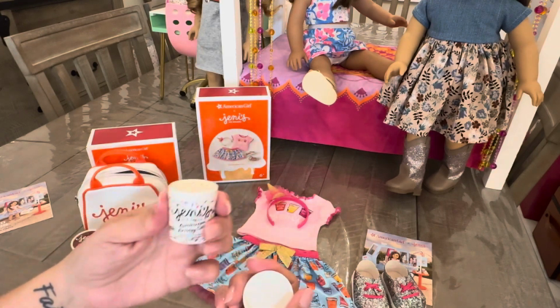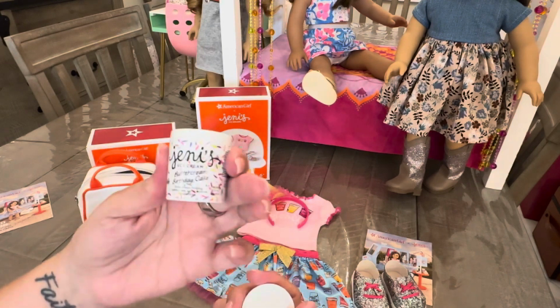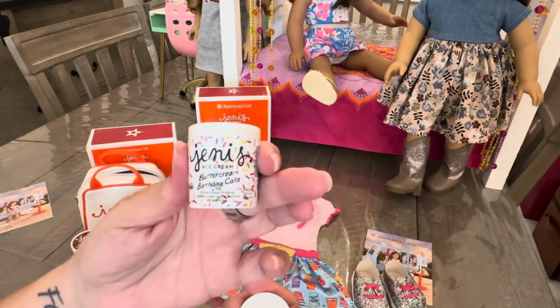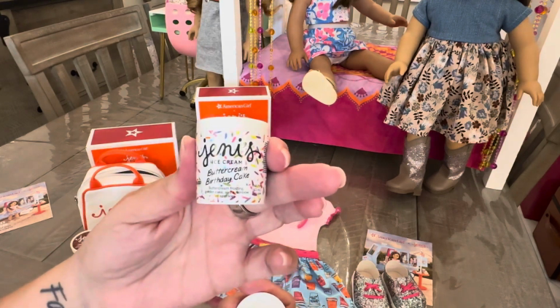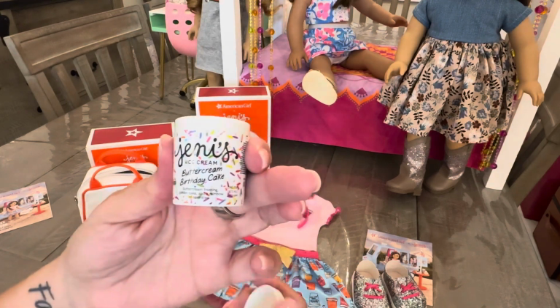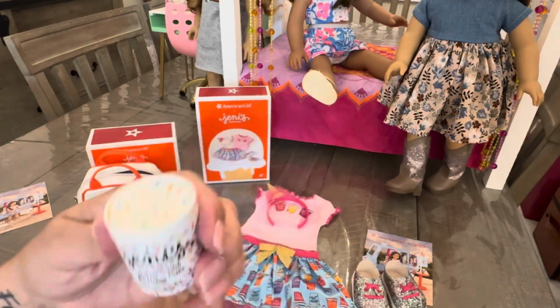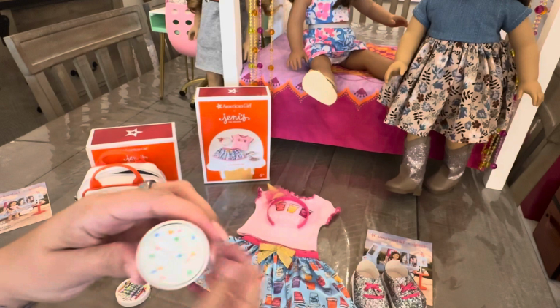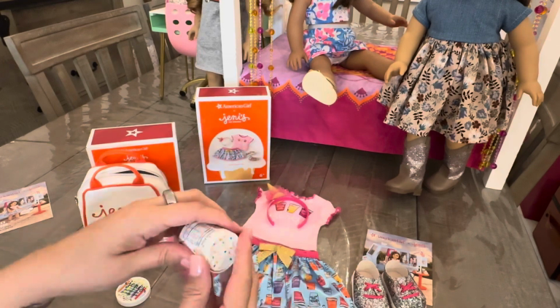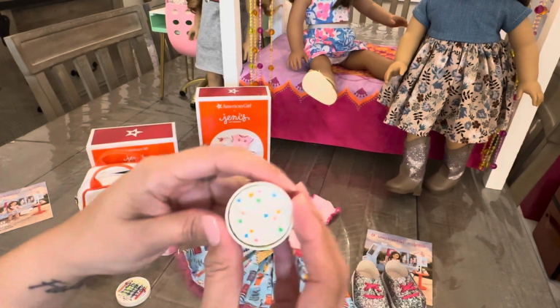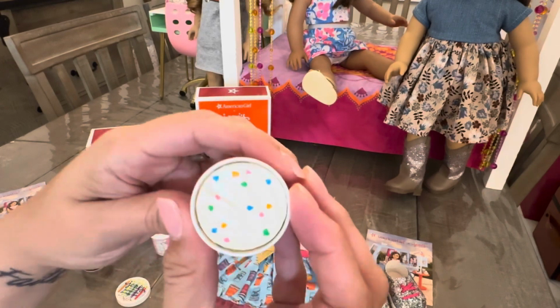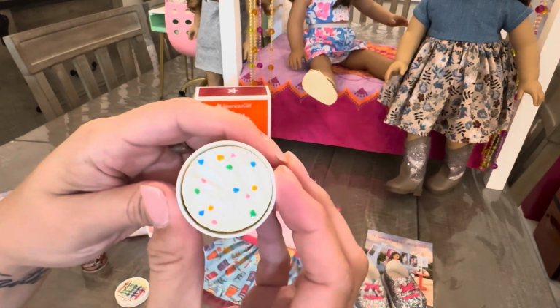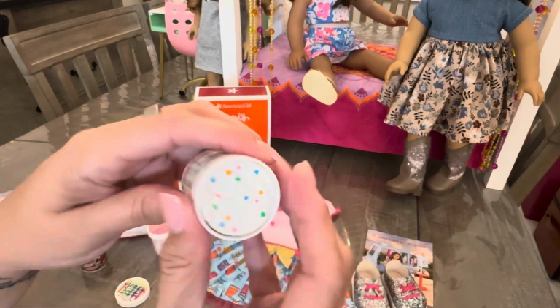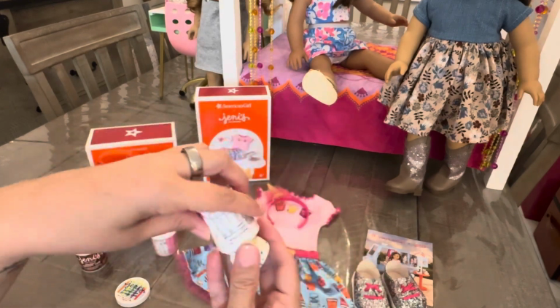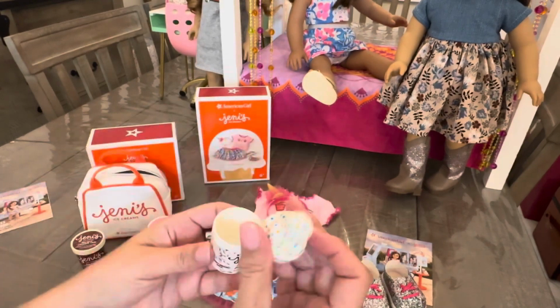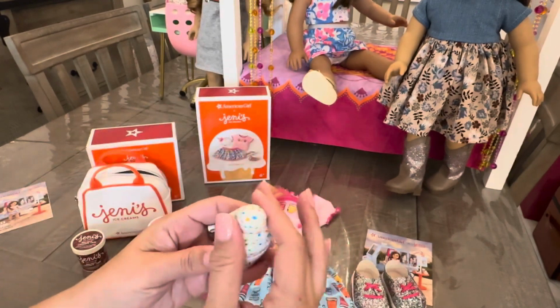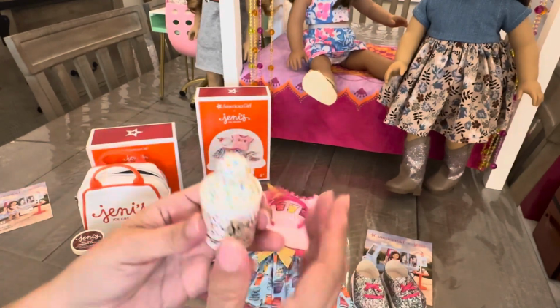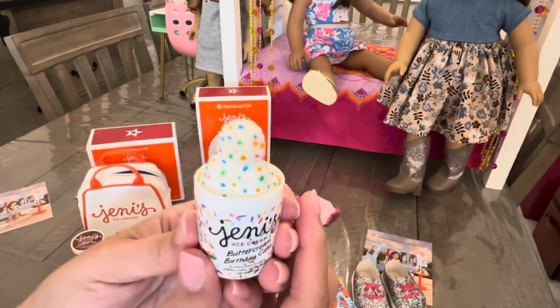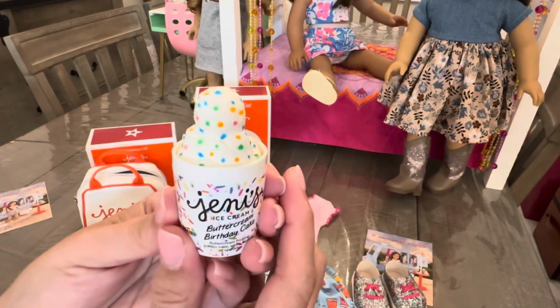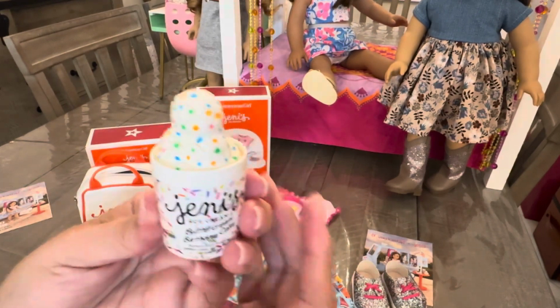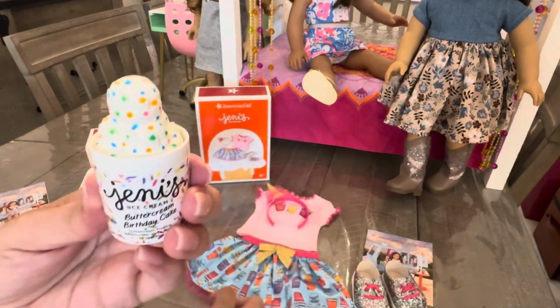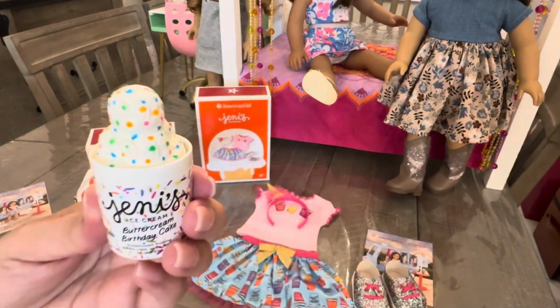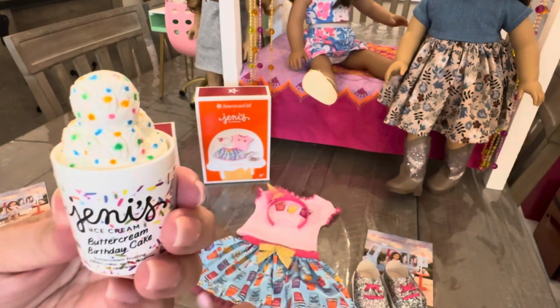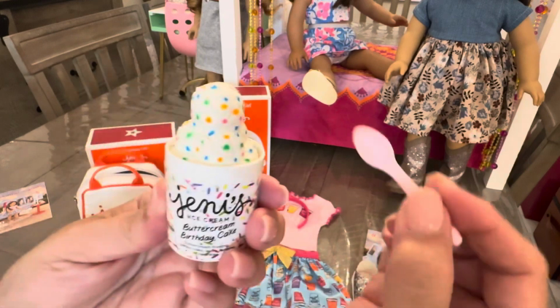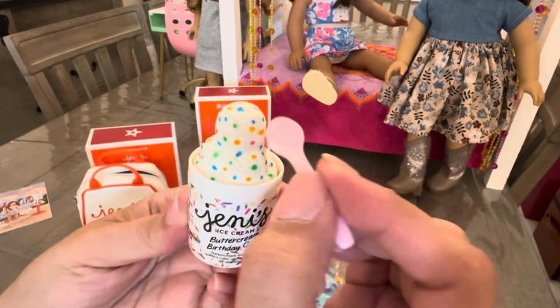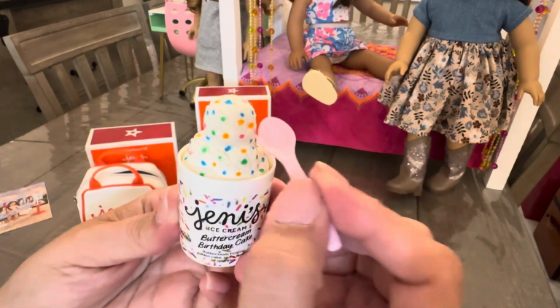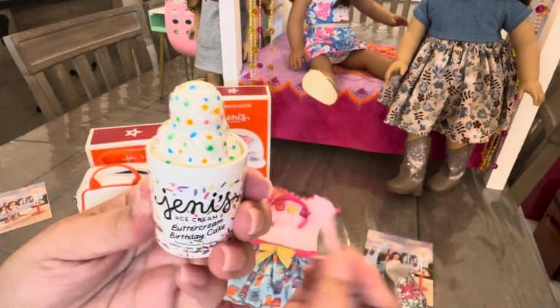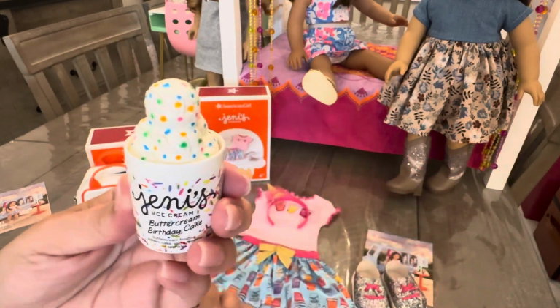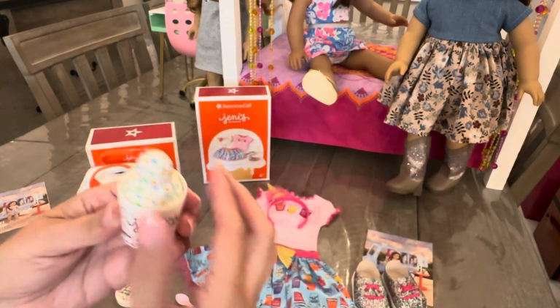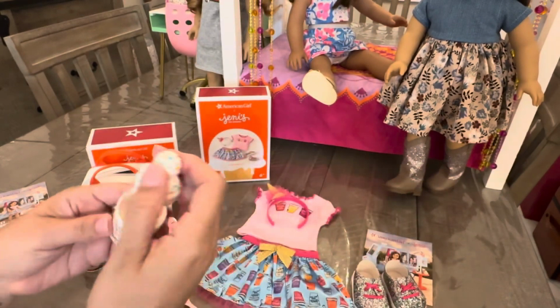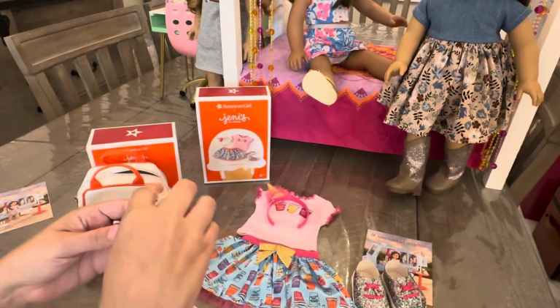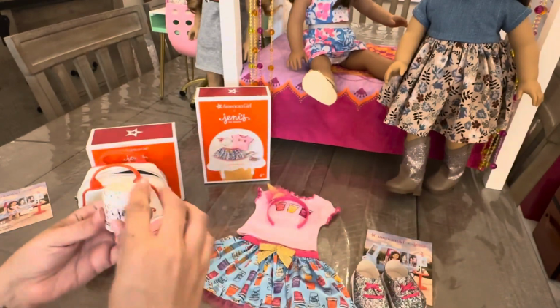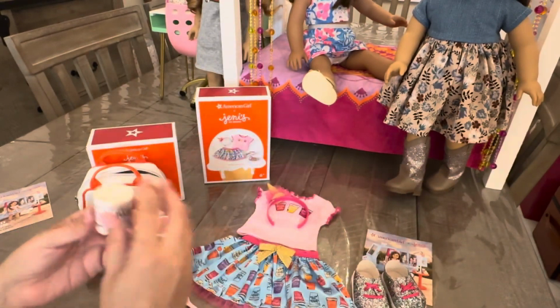This is the Buttercream Birthday Cake. Yum — there you can see the sprinkles. Oh my goodness, how cute is this? If you want to set up the girls for a party, I love it.